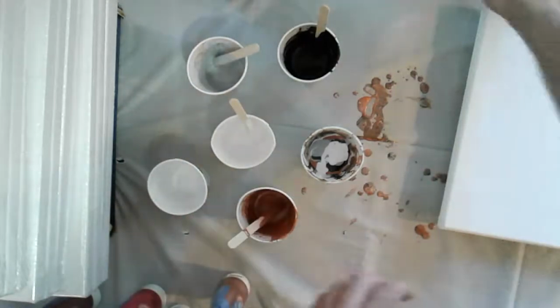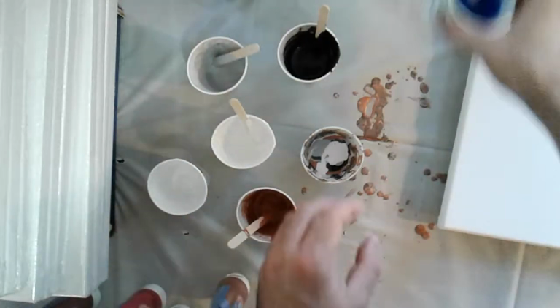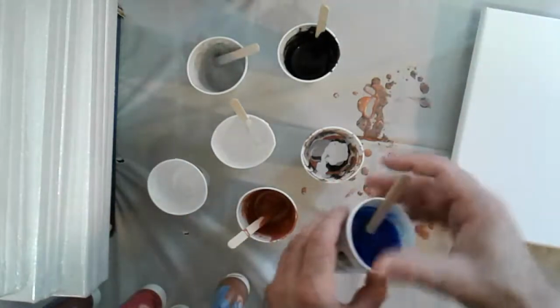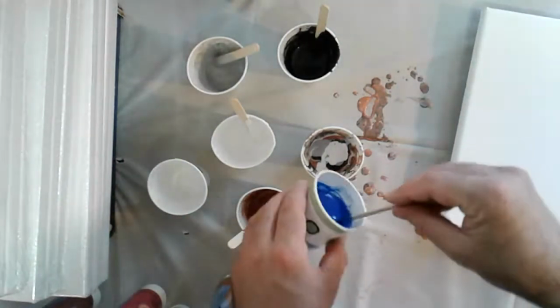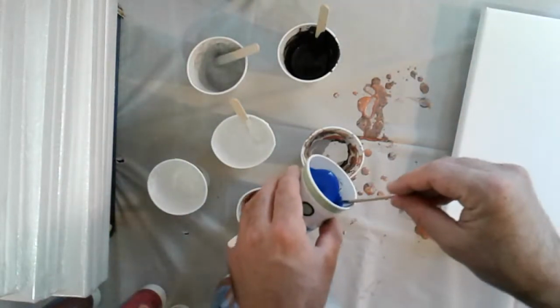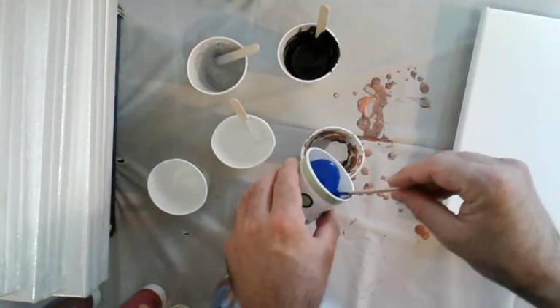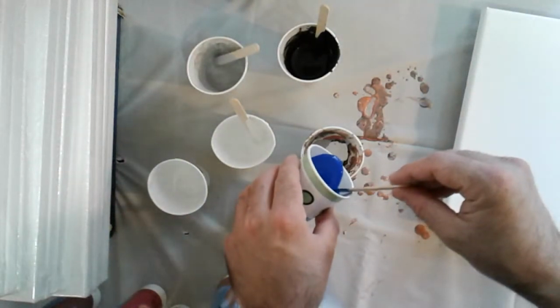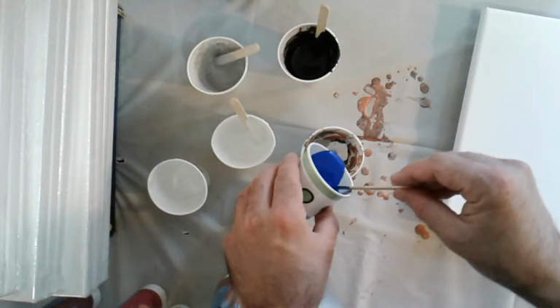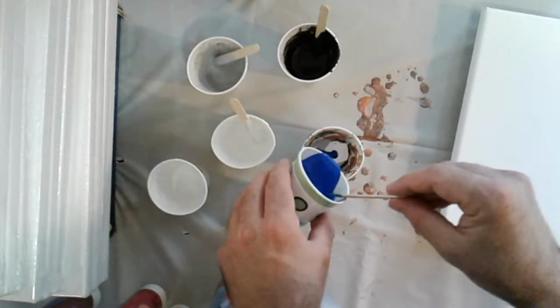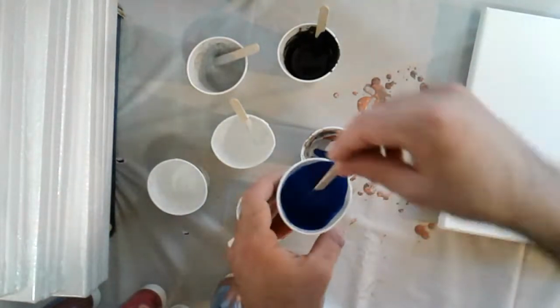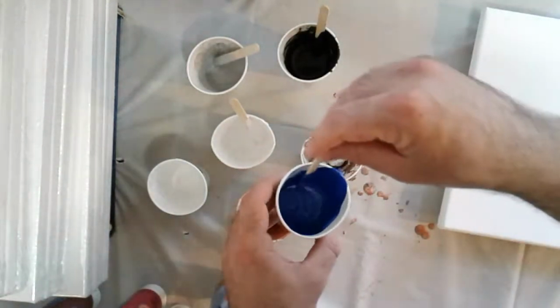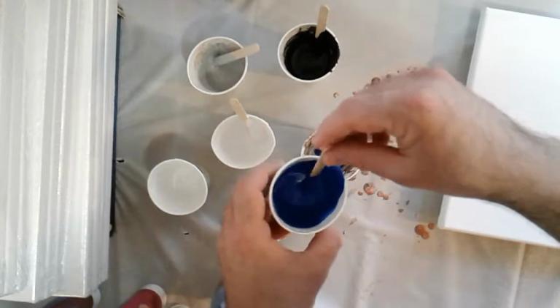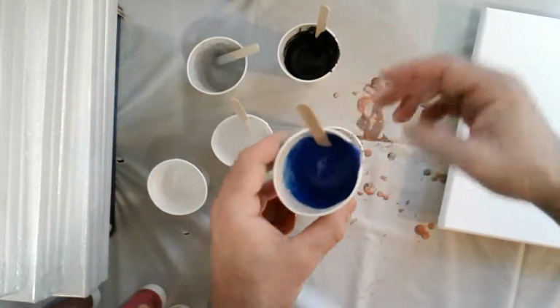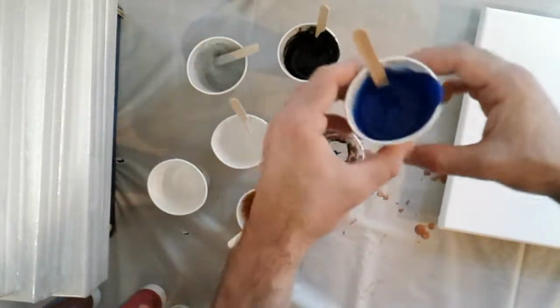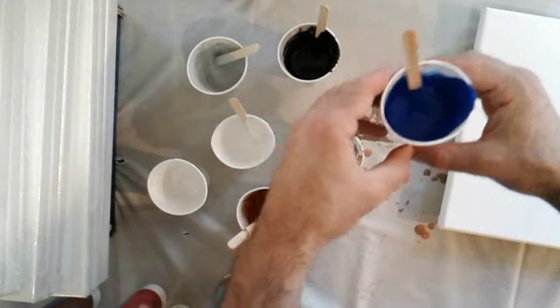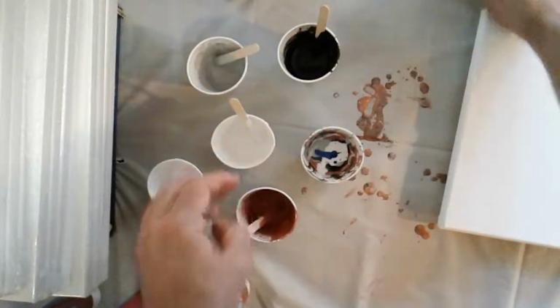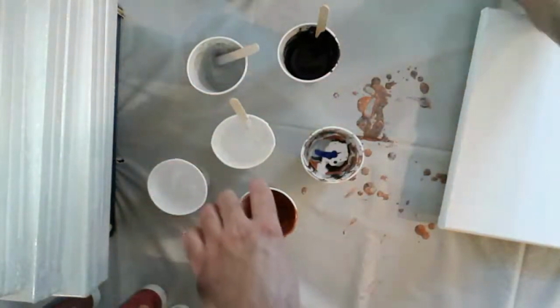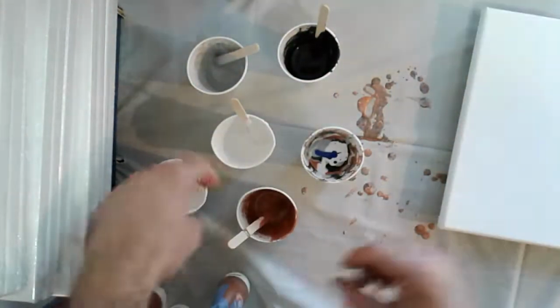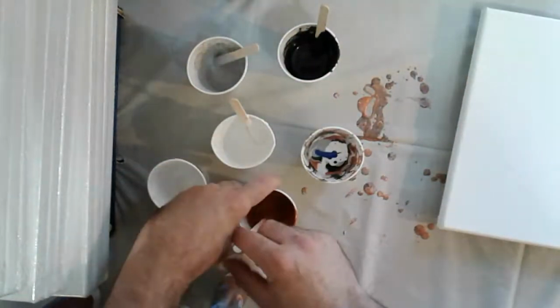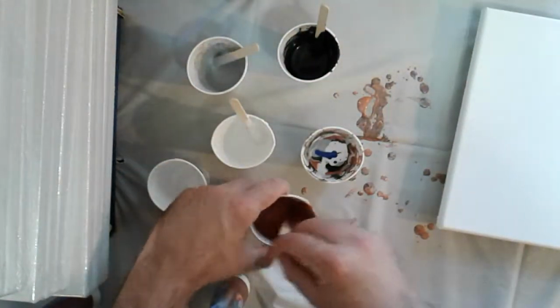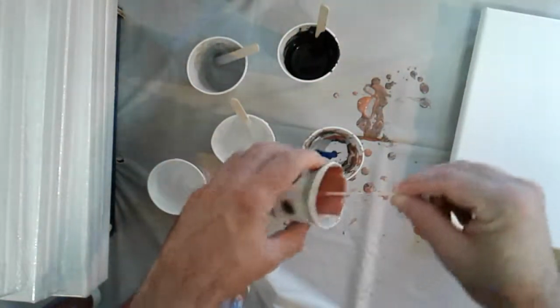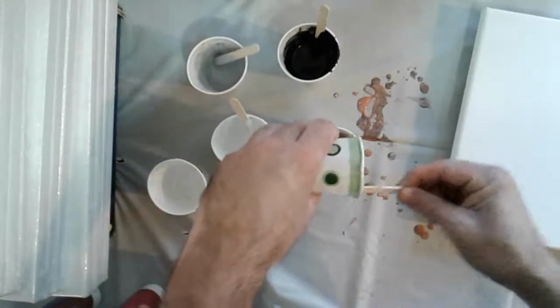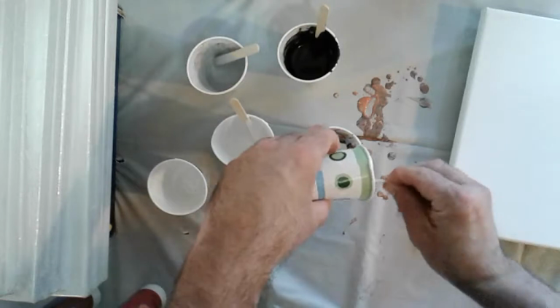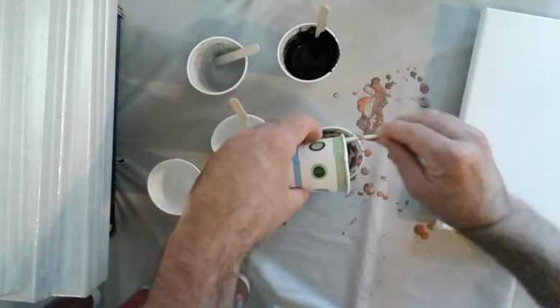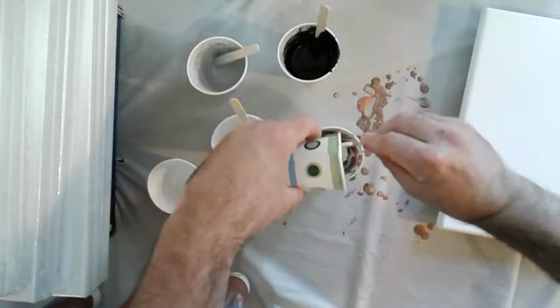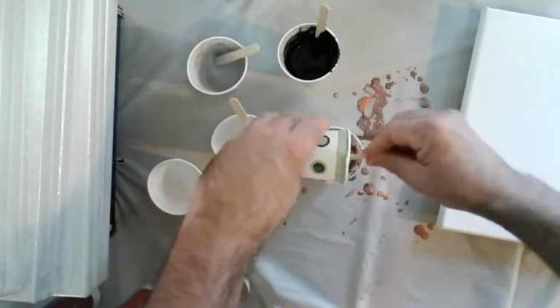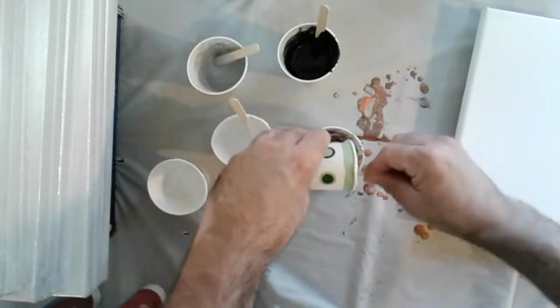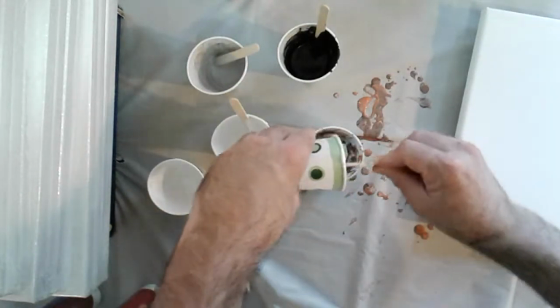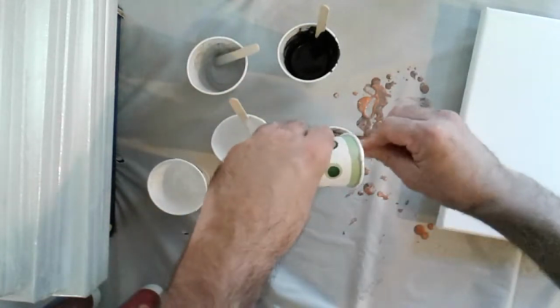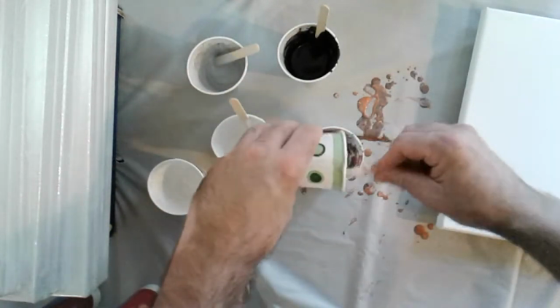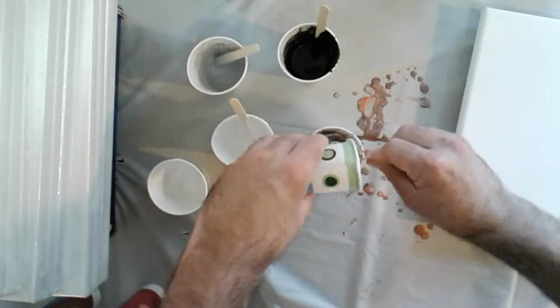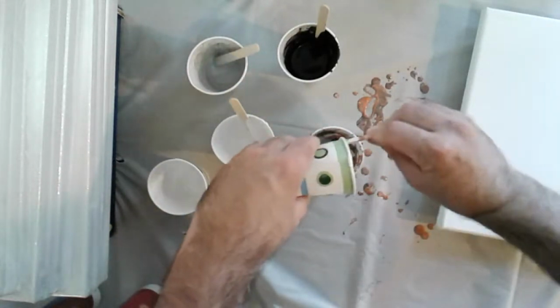You know what? Dash of blue. There — just a dash of blue. Because why not? Who knows what that'll spark.